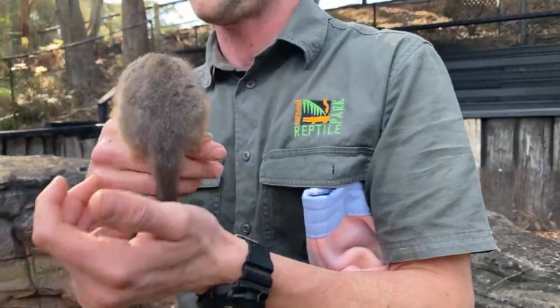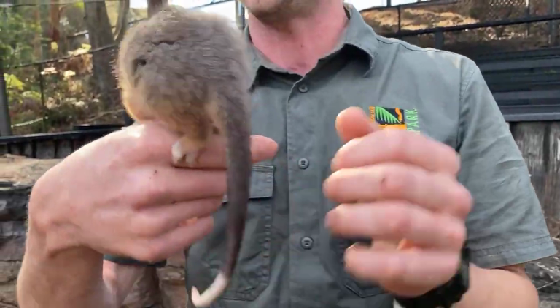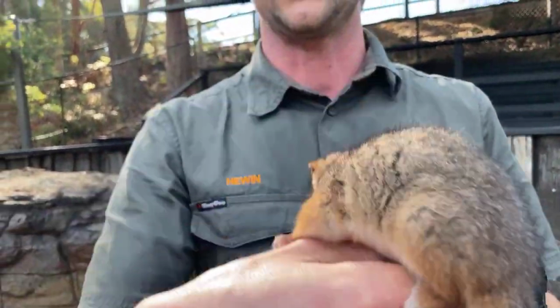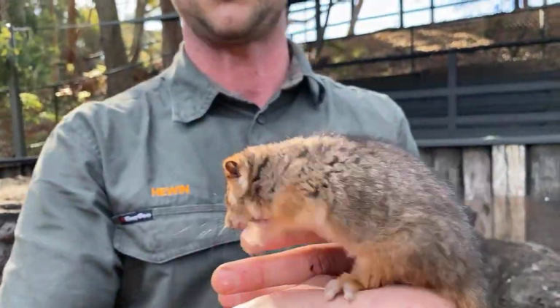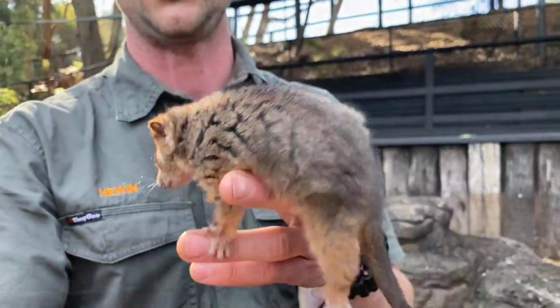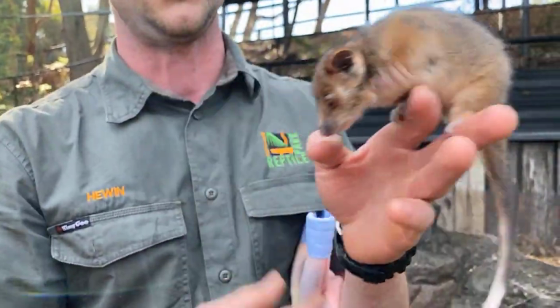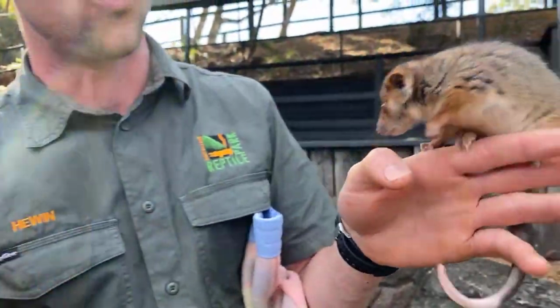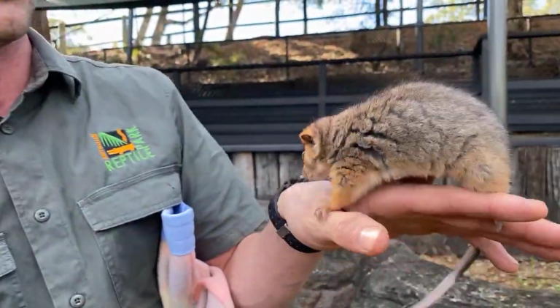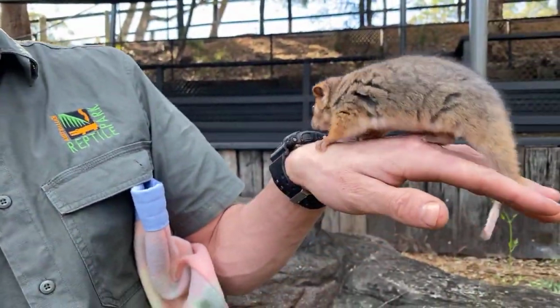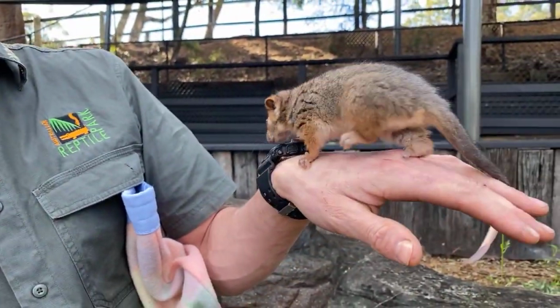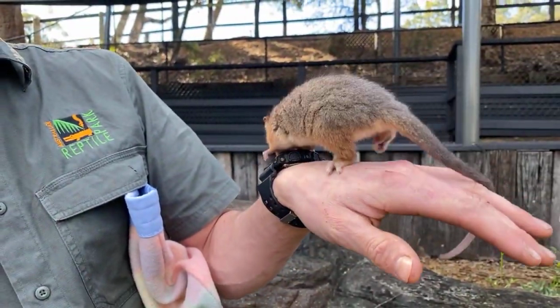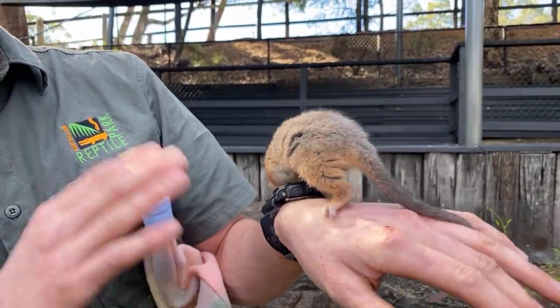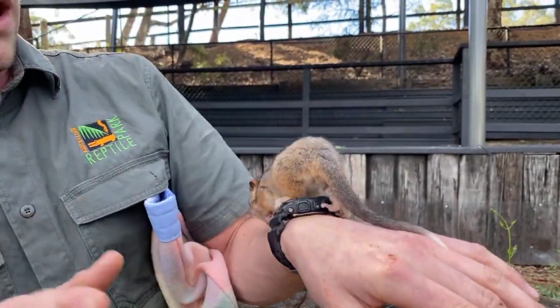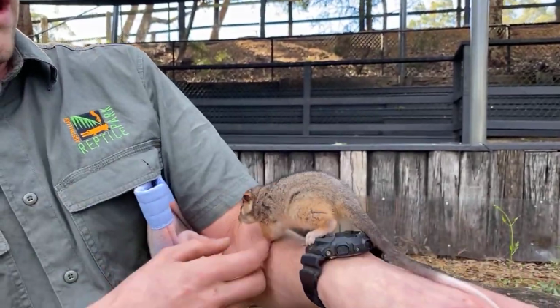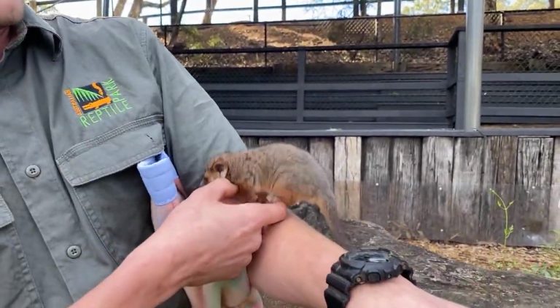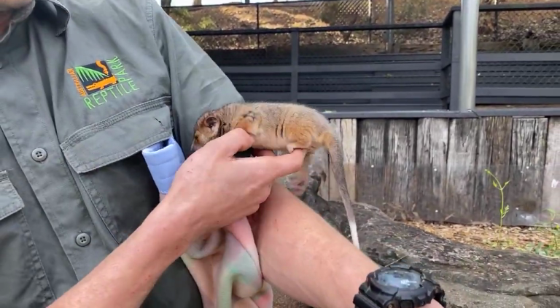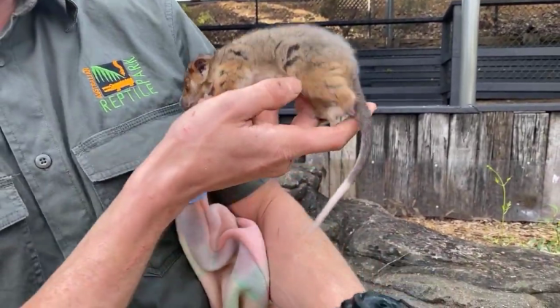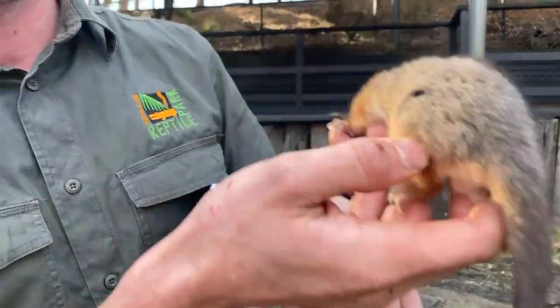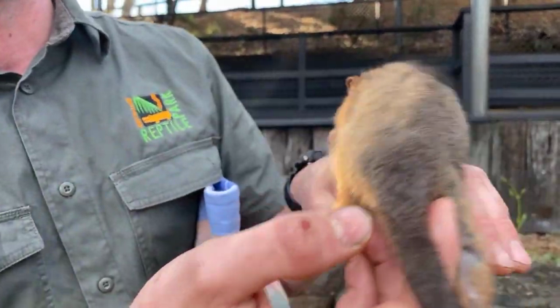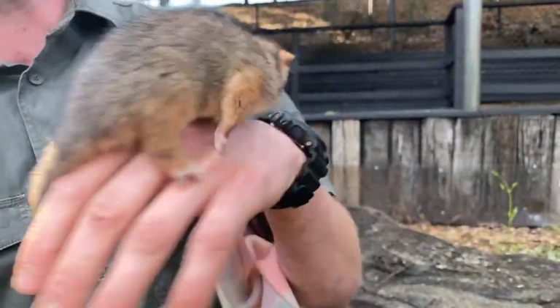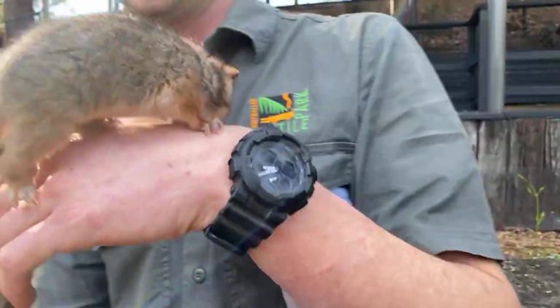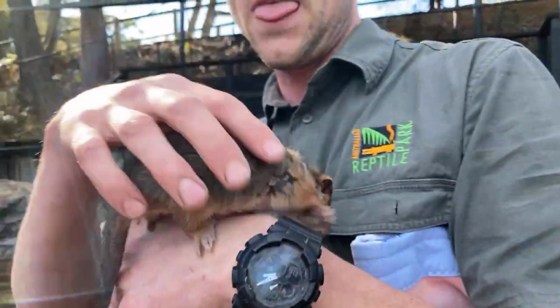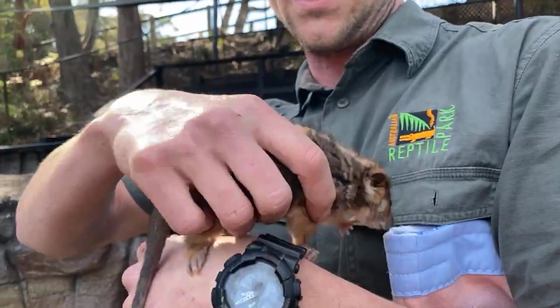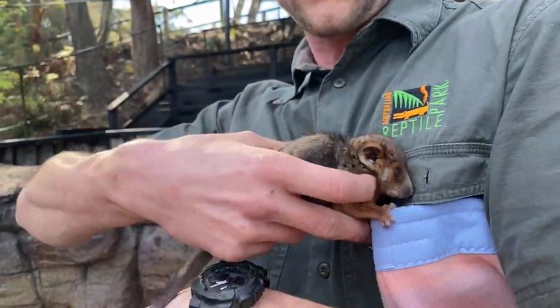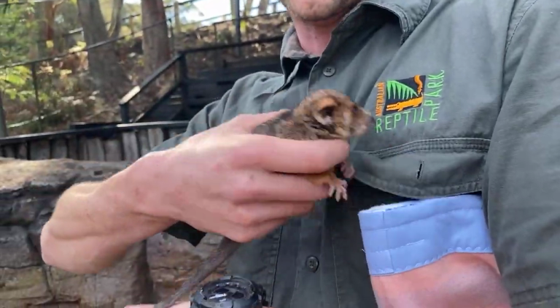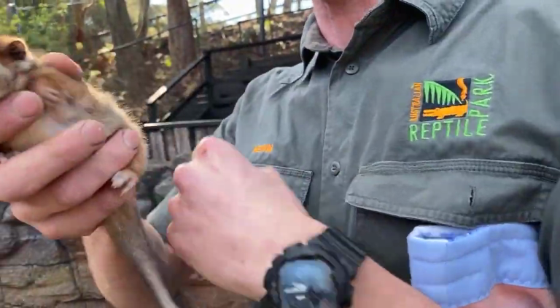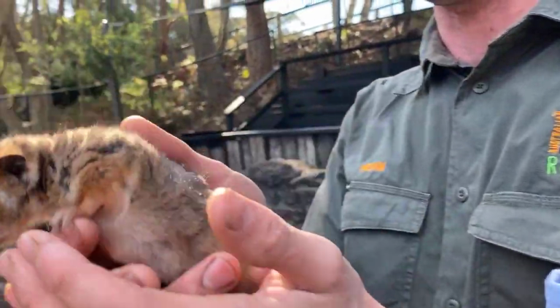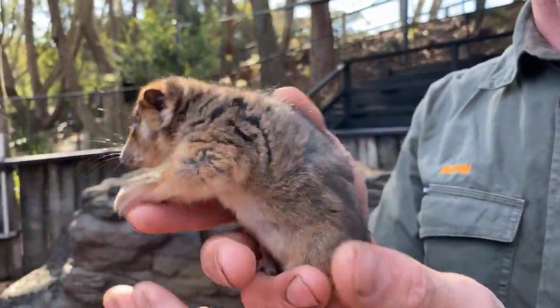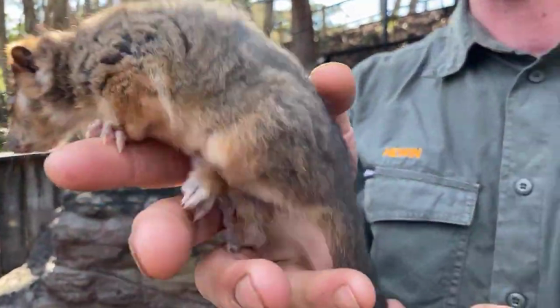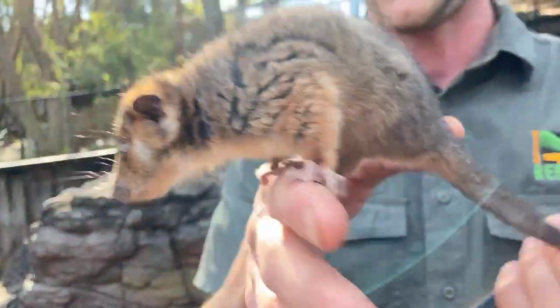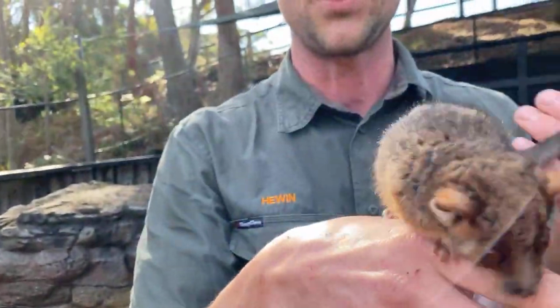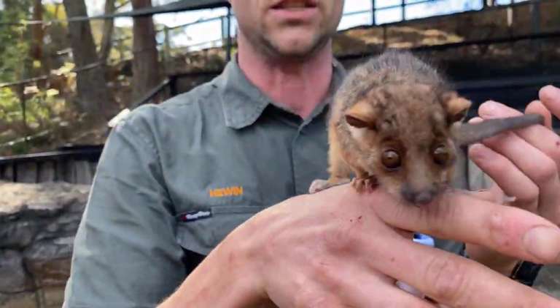My favorite possum is actually the striped possum, which you find in the Cape York region in northern Queensland. Beautiful black and white colors - definitely have a google and have a look at the striped possum. Amazing animal. But these ones are pretty amazing too.